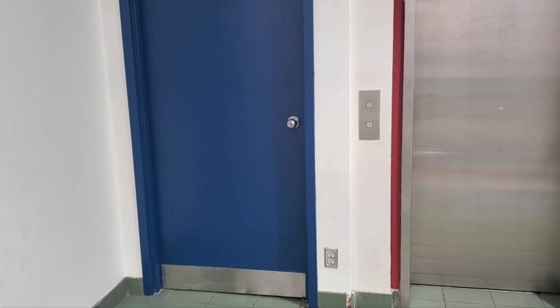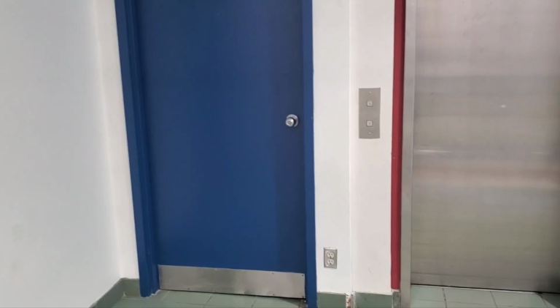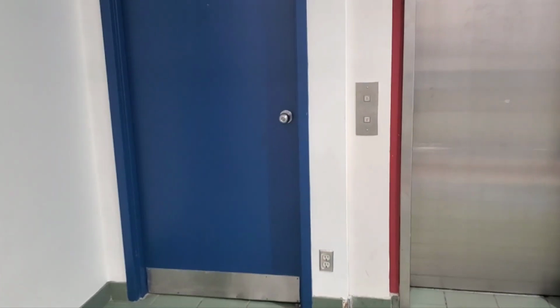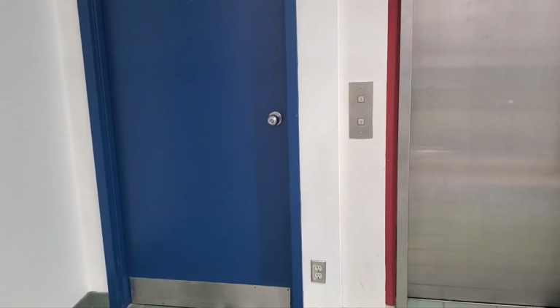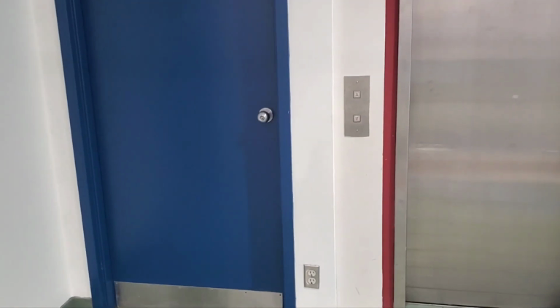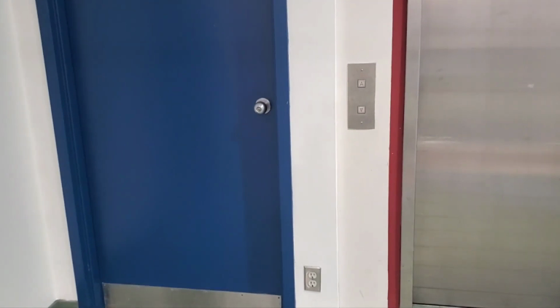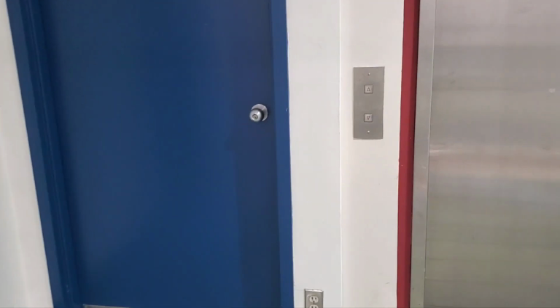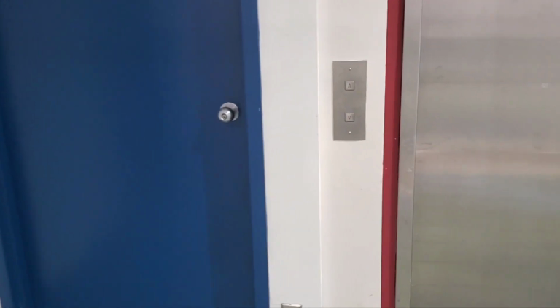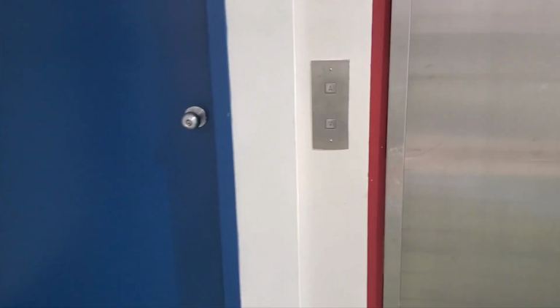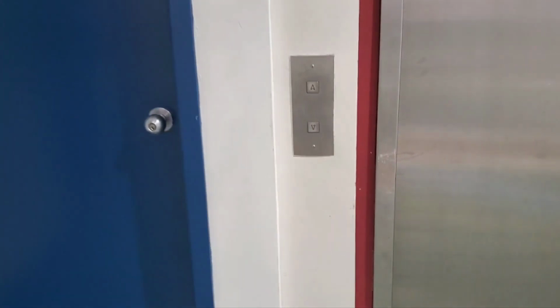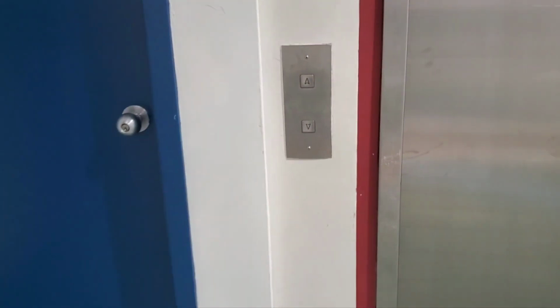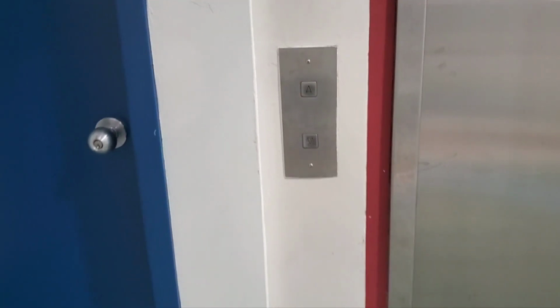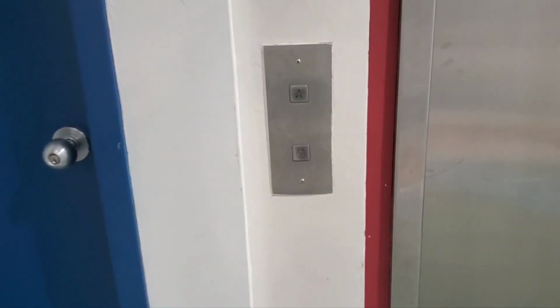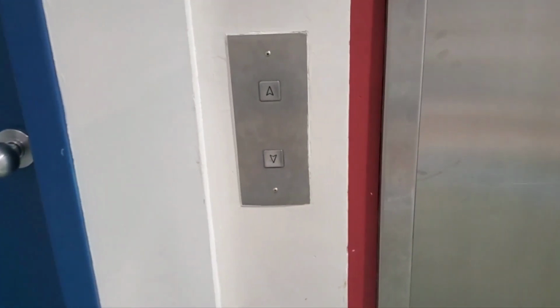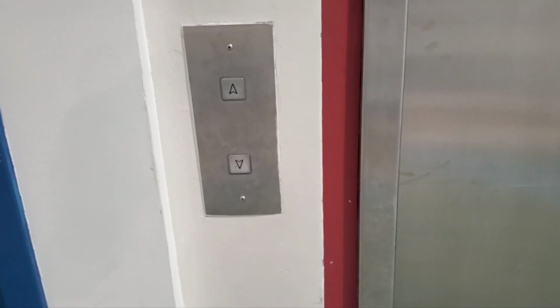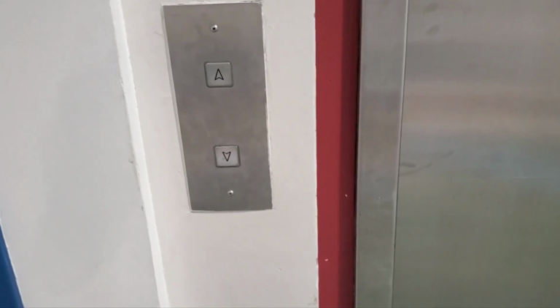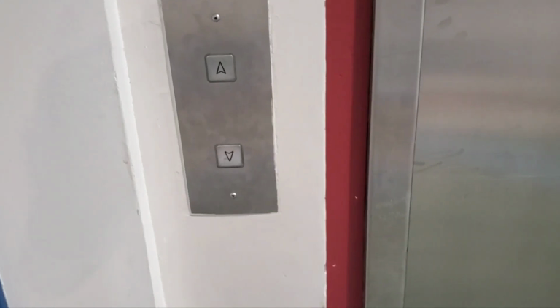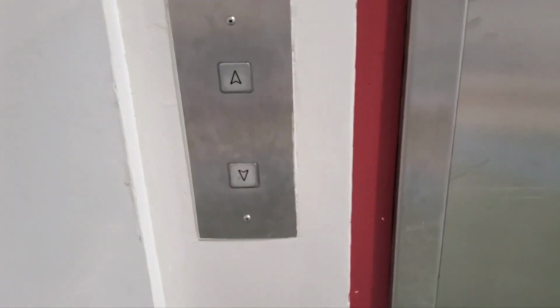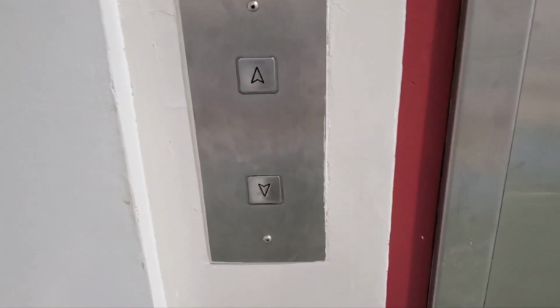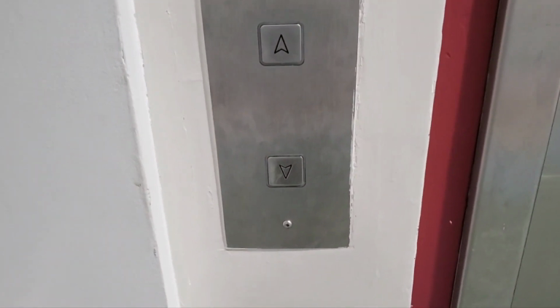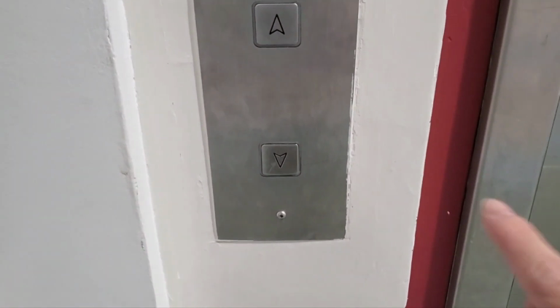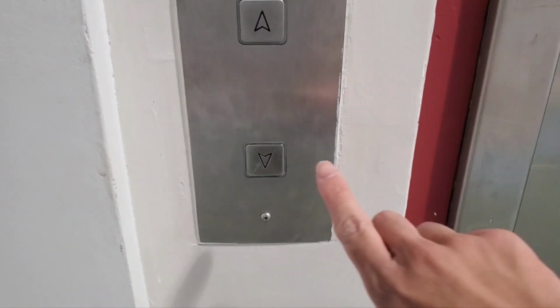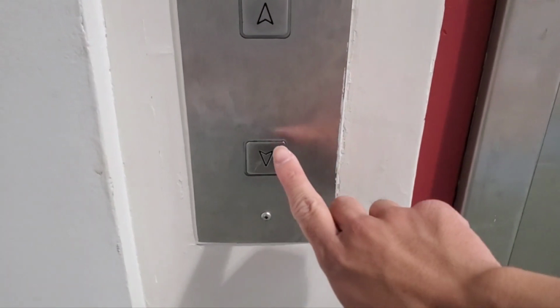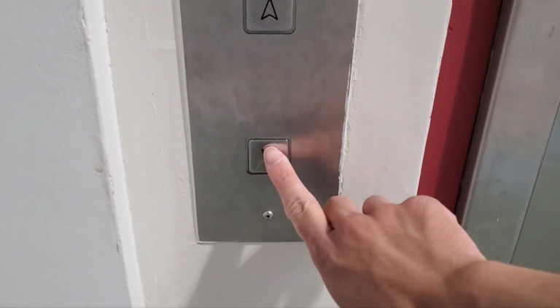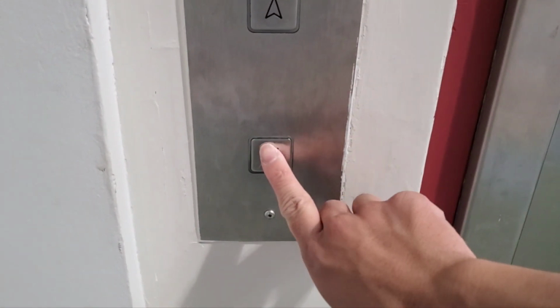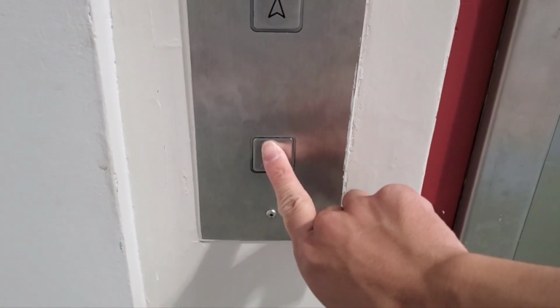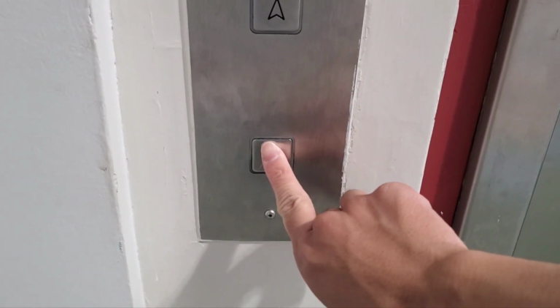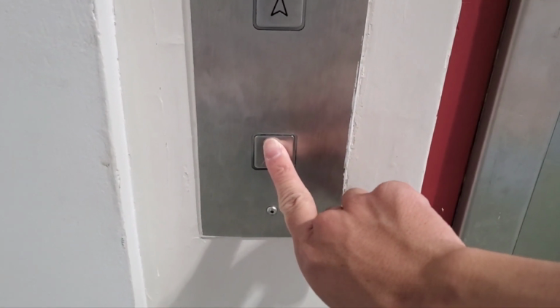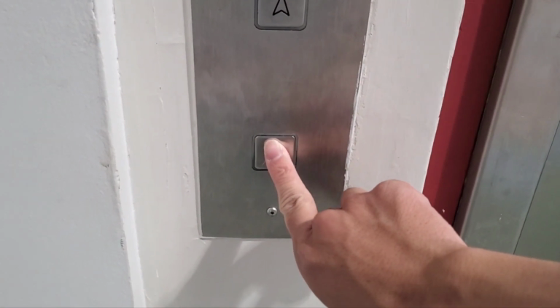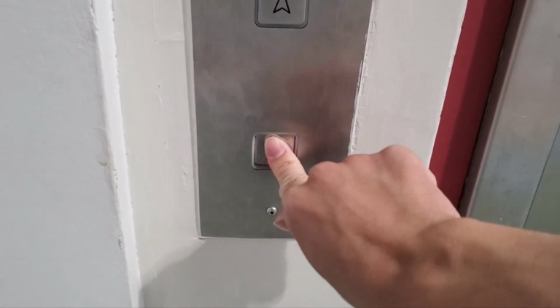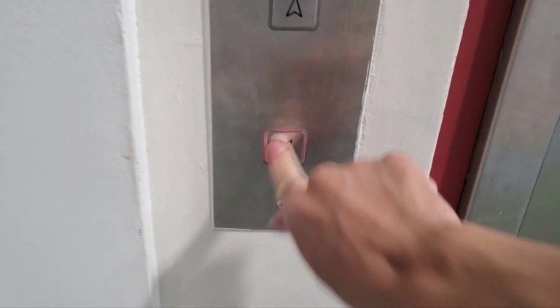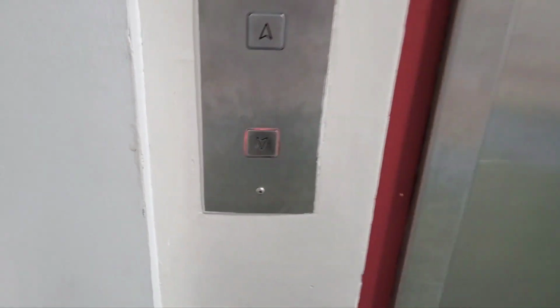These are the elevators at the Toronto Public Library in North York, Ontario. Let's start going down first.